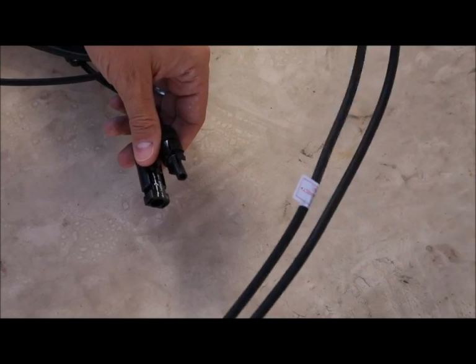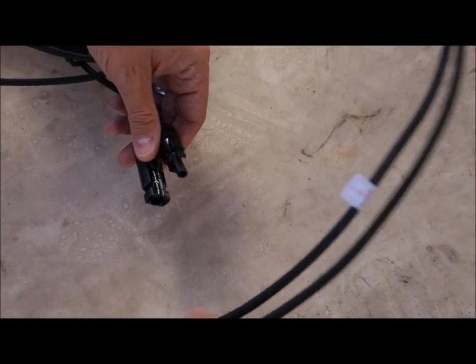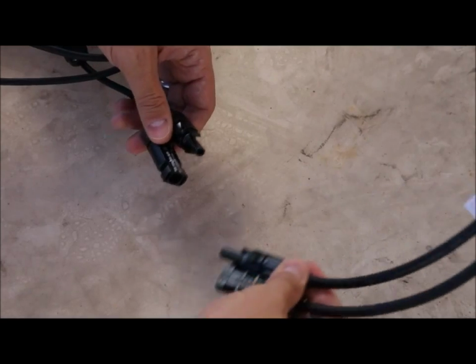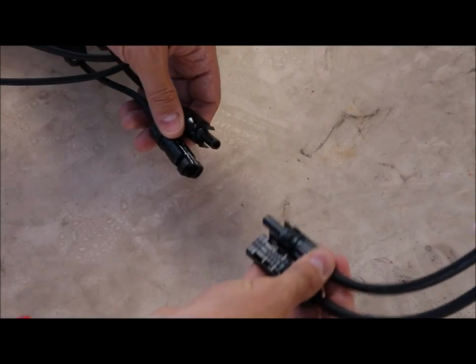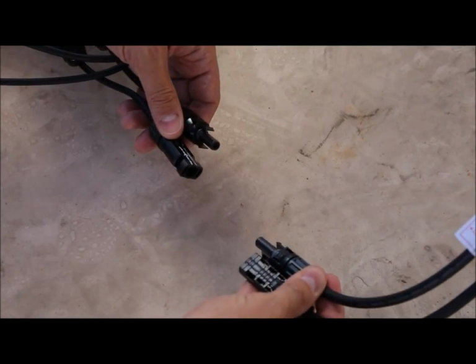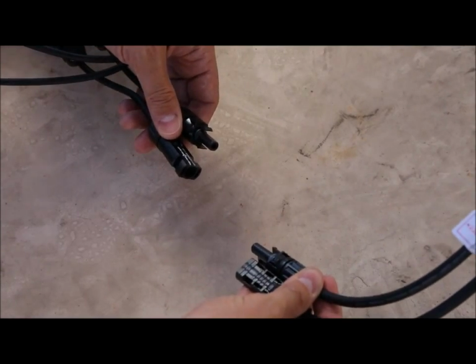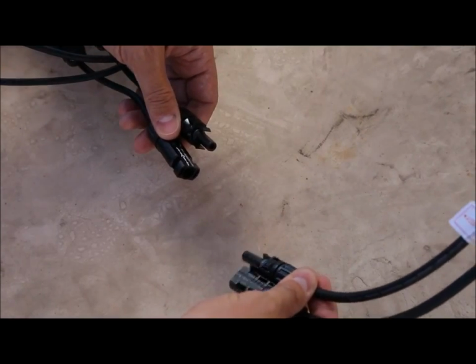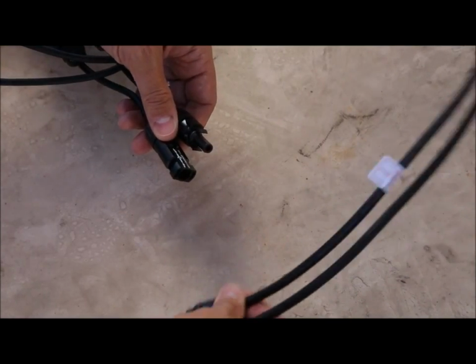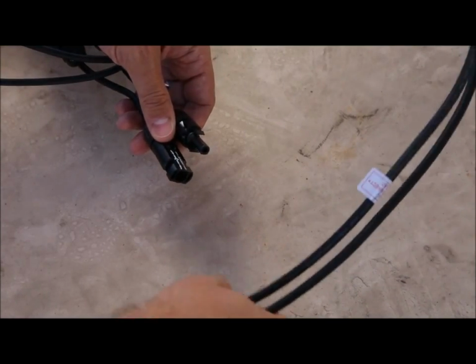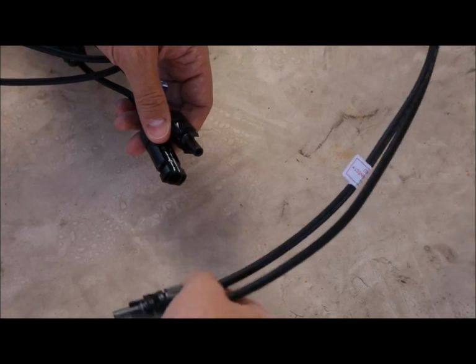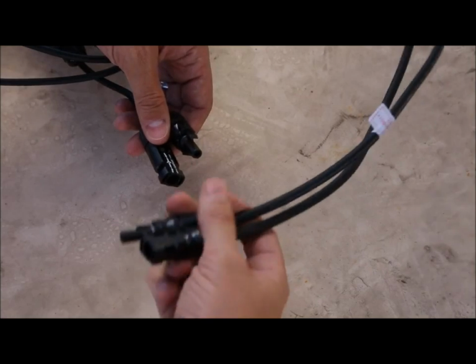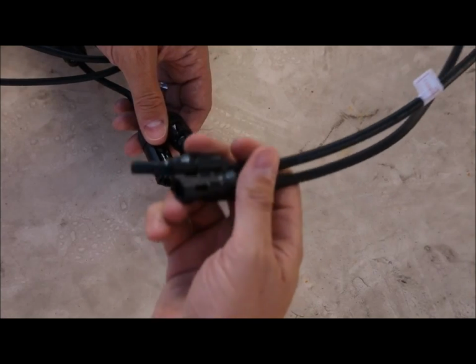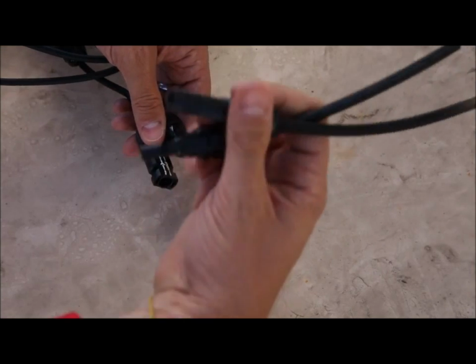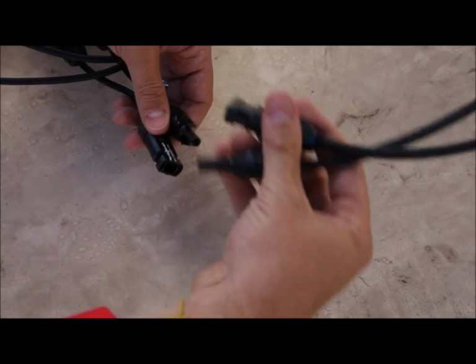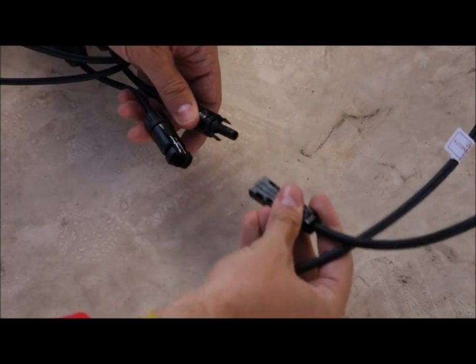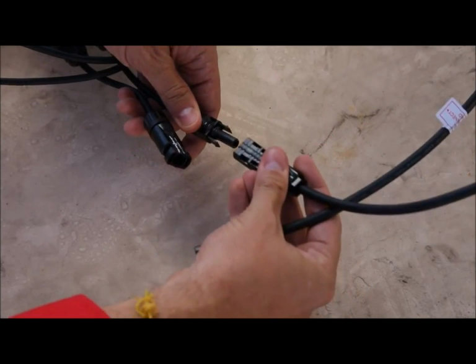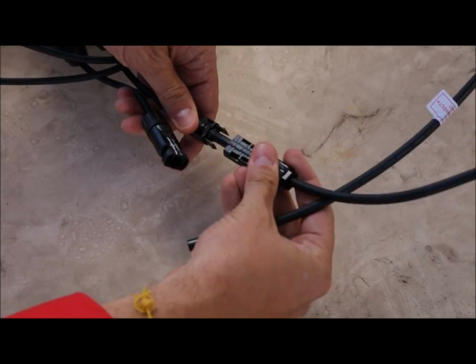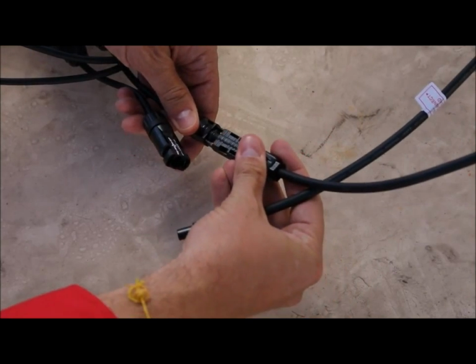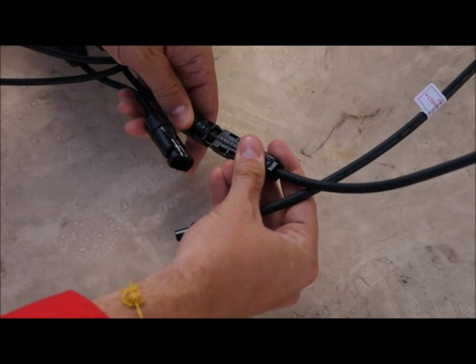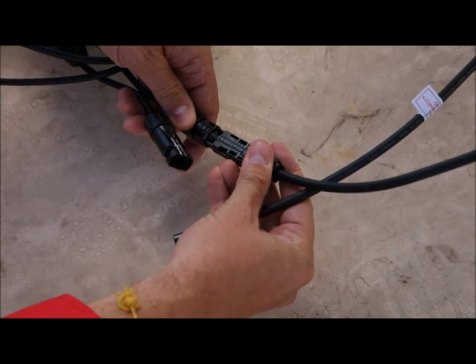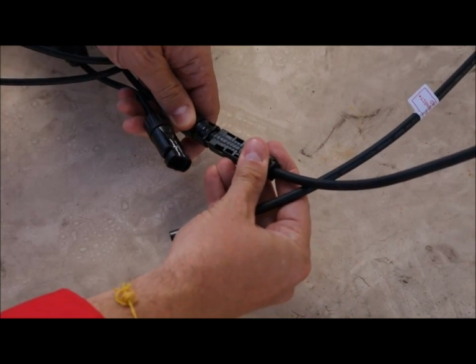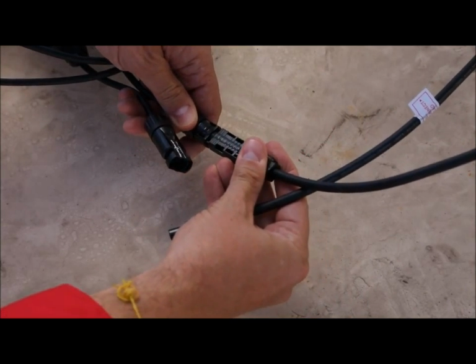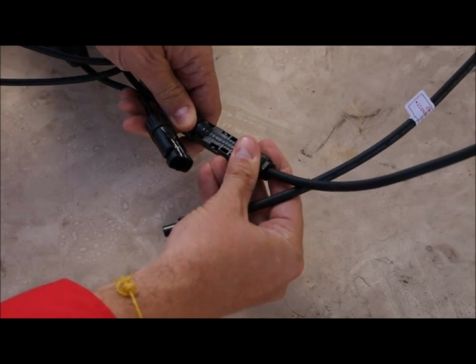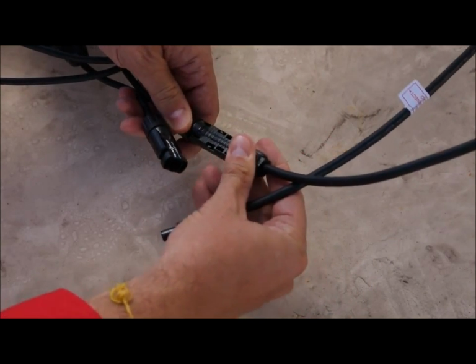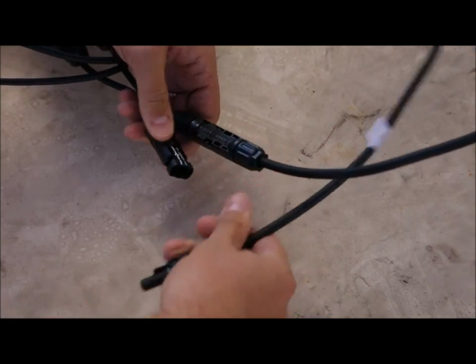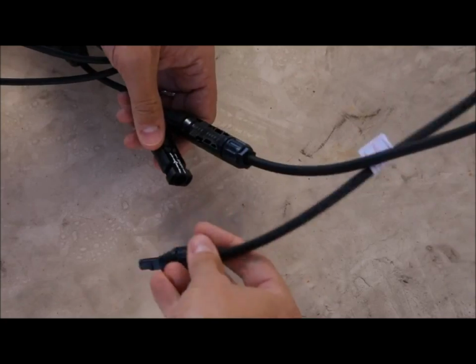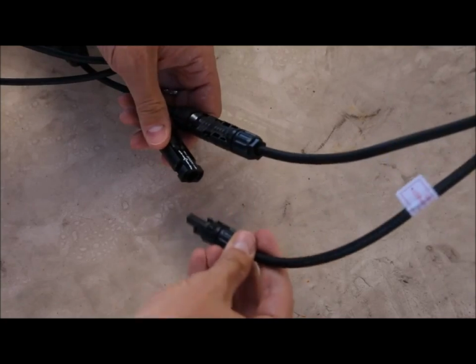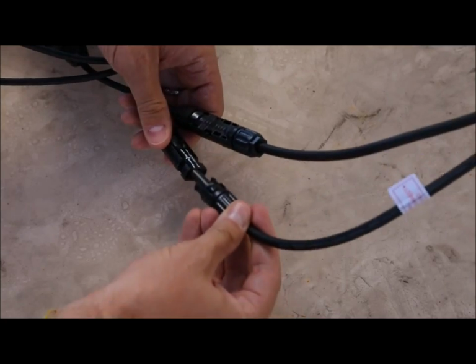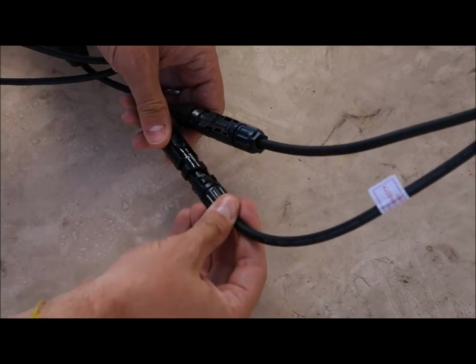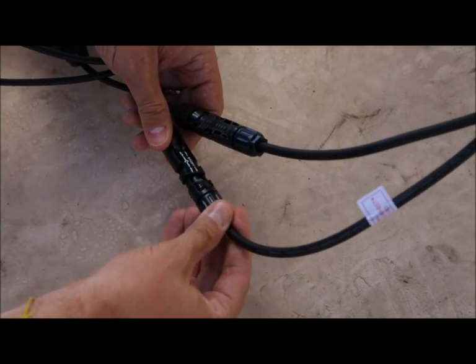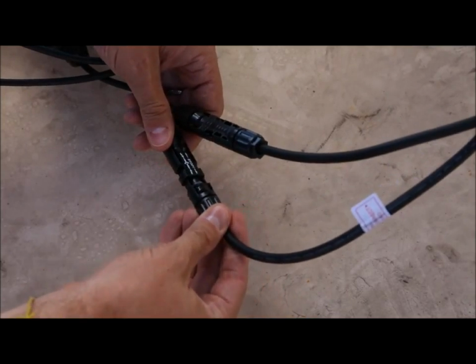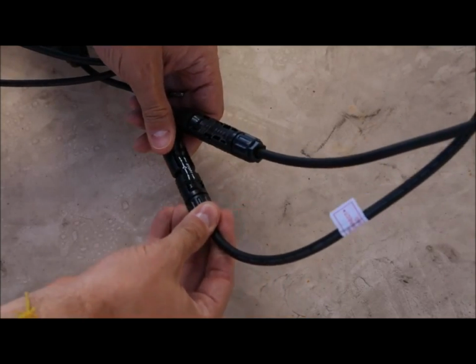To install the PV modules, you just need to connect the two short cables from the power optimizer to the cables on the PV module. Match the female to male in and listen for the click.